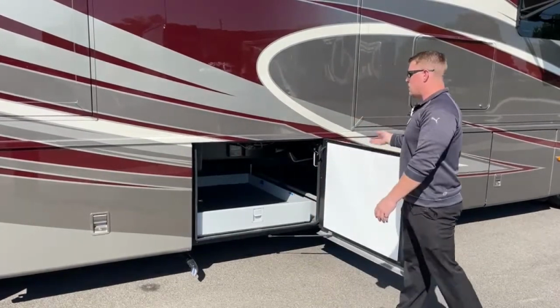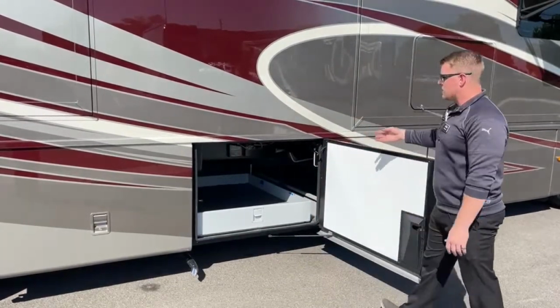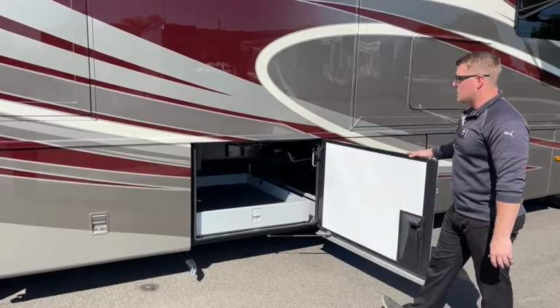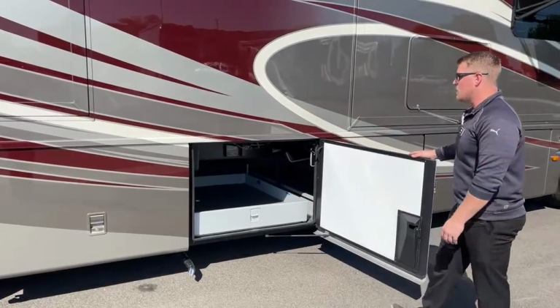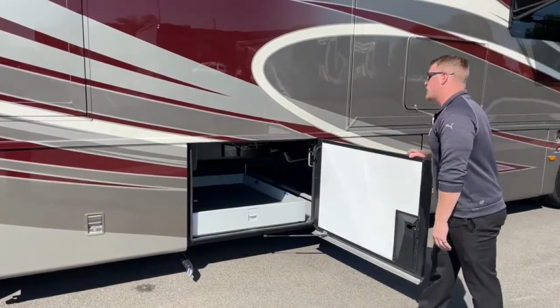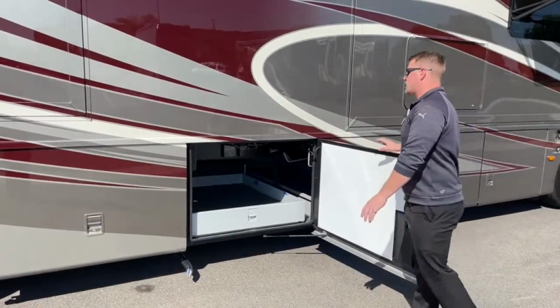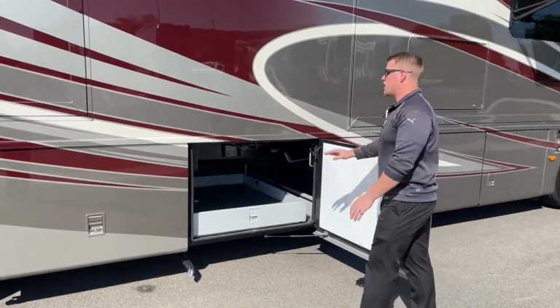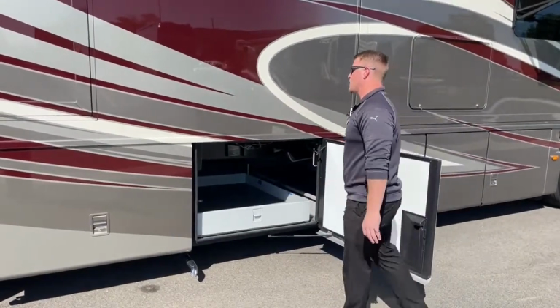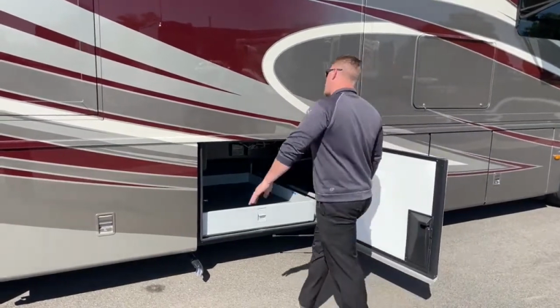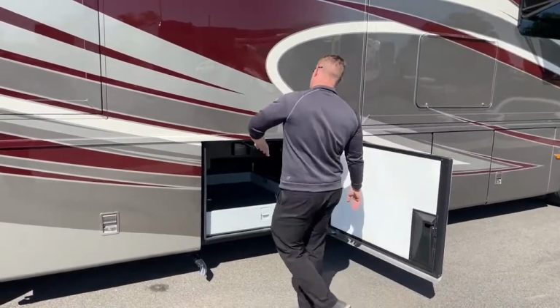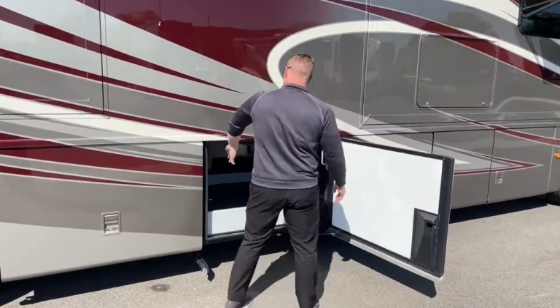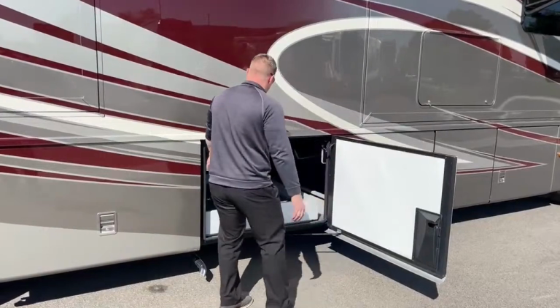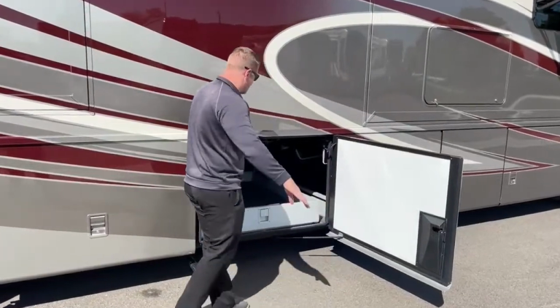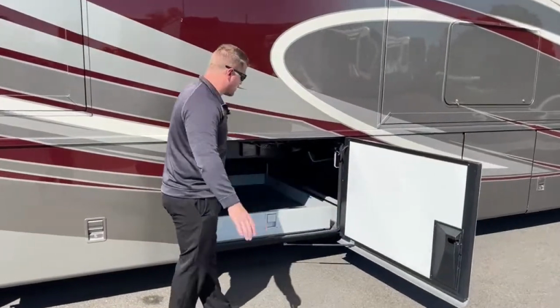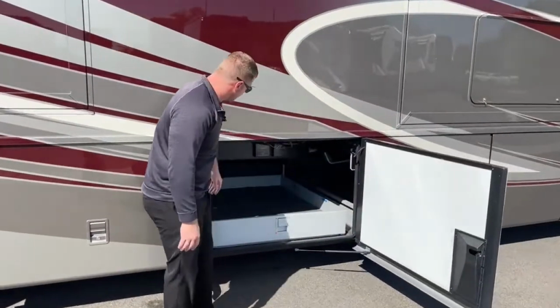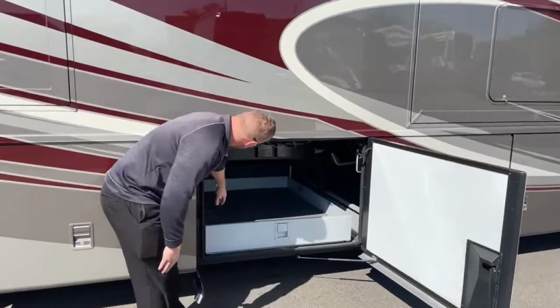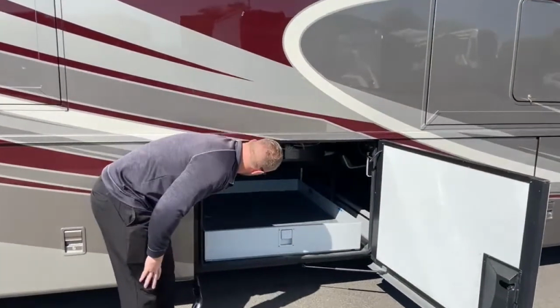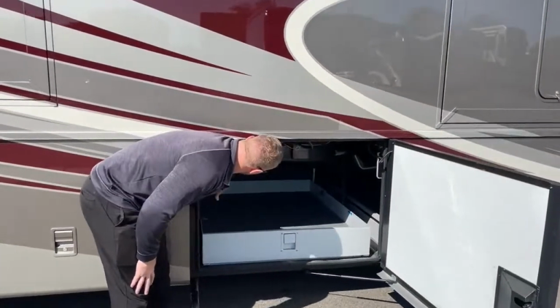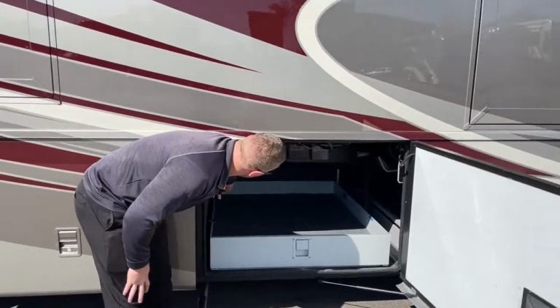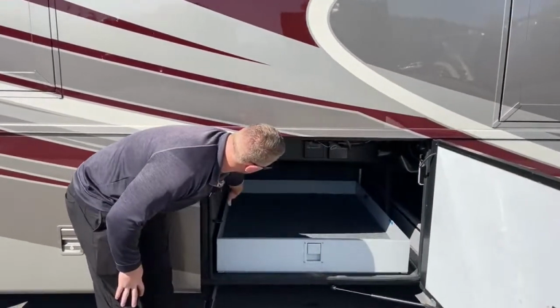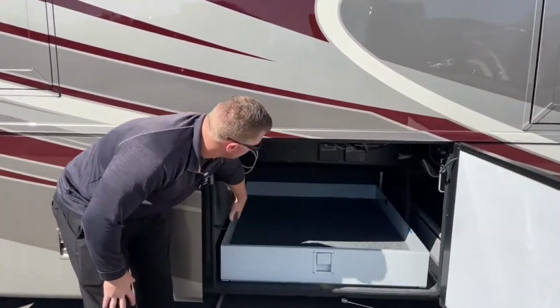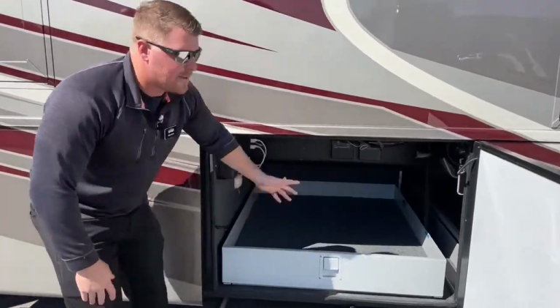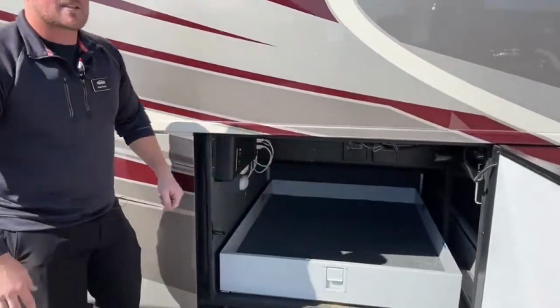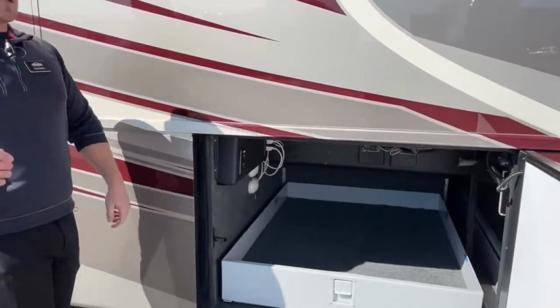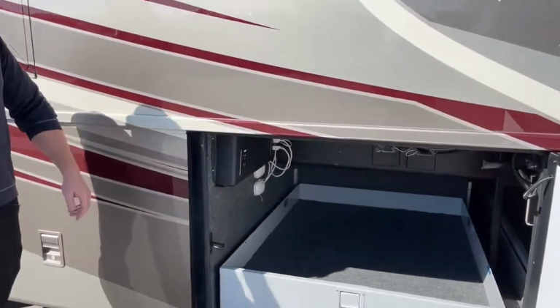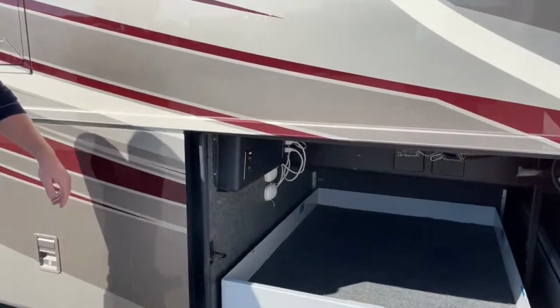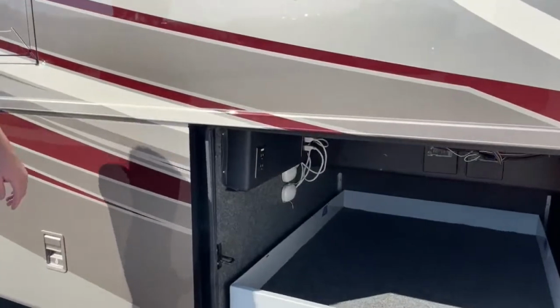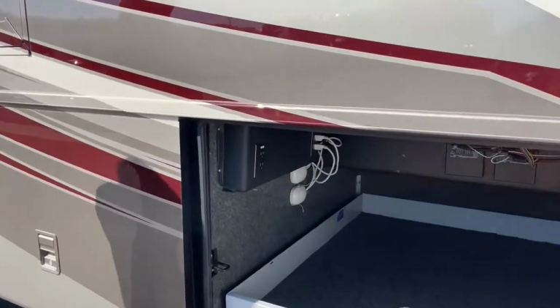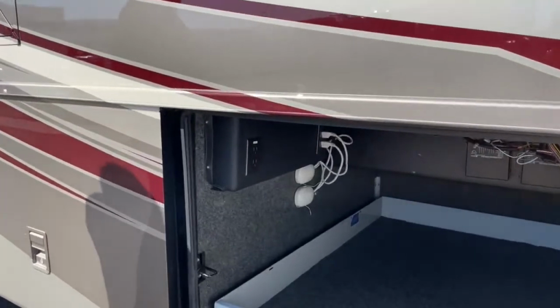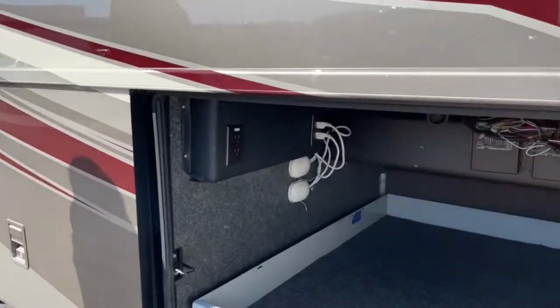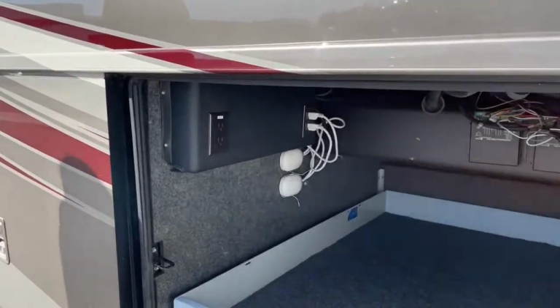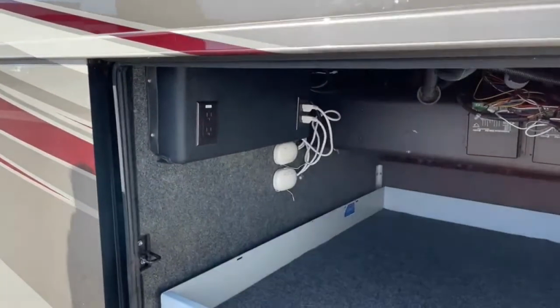The last big storage compartment is a large half-storage compartment with a manual tray that also has a 1,000-pound capacity — very easy to push in and out without a lot of force. Also in this compartment we've got extra power outlets for outside on your patio, the controllers for our awnings, and the controllers for your slideouts.